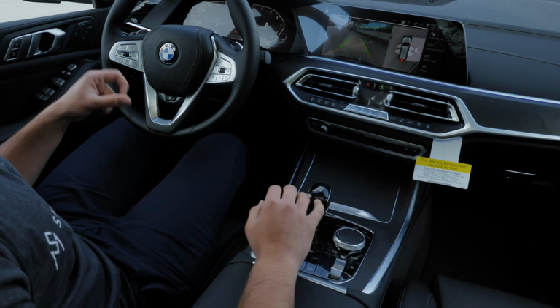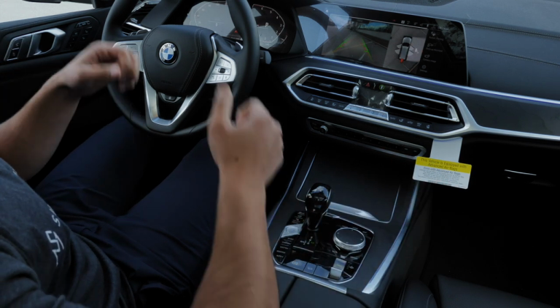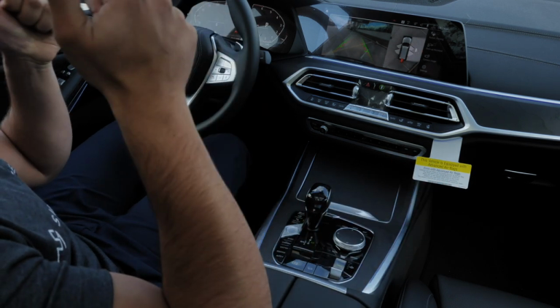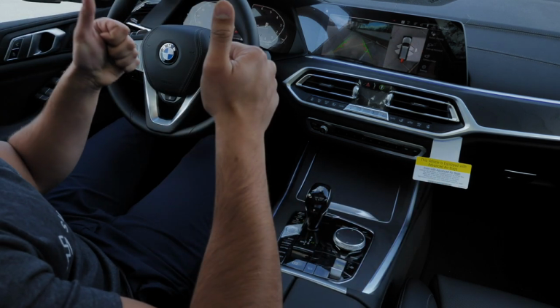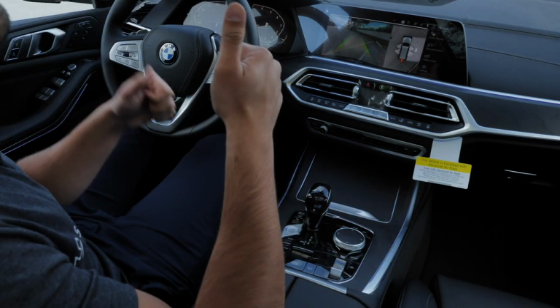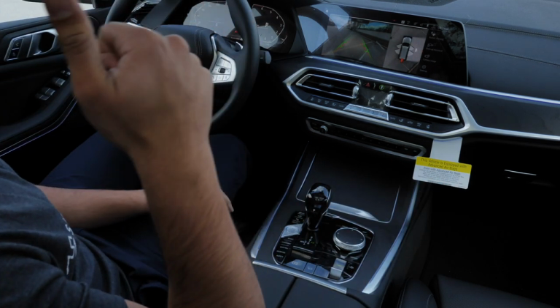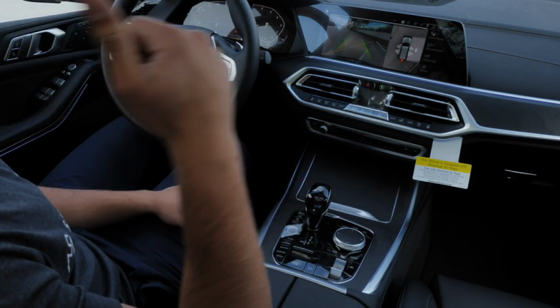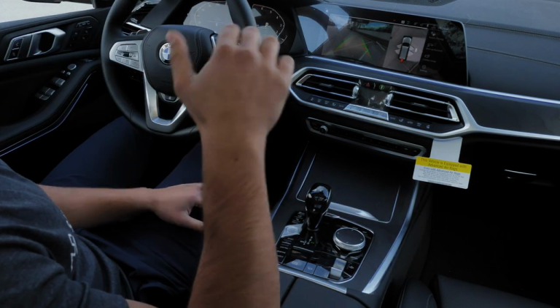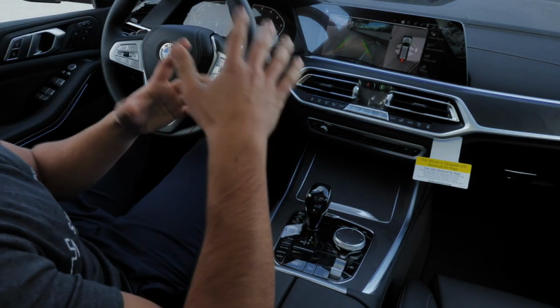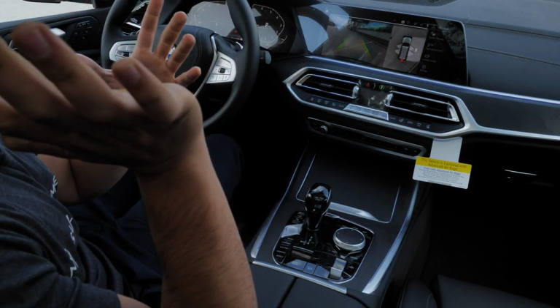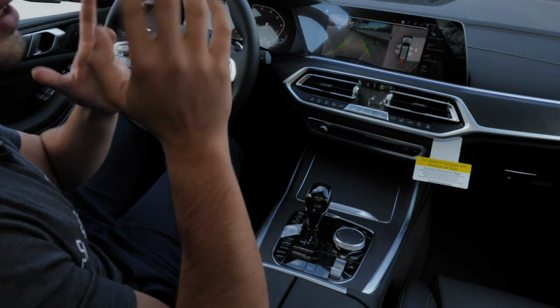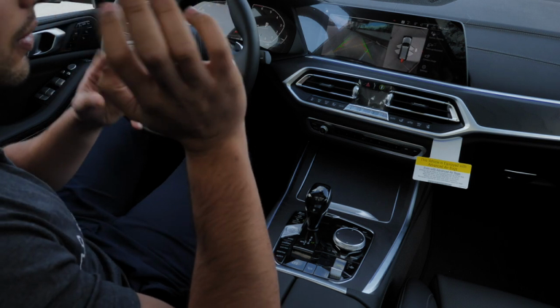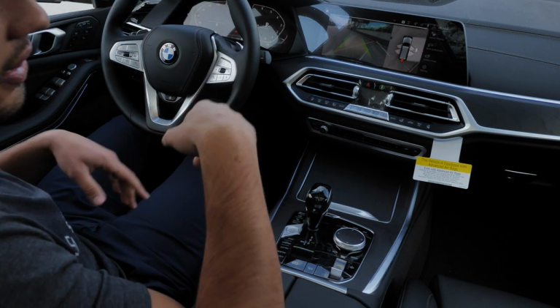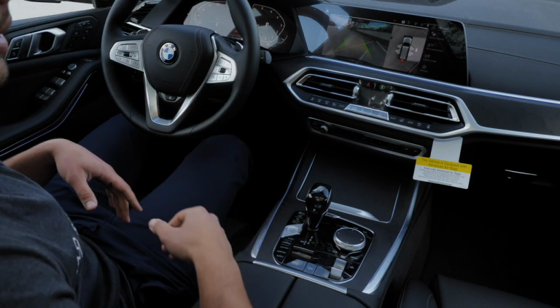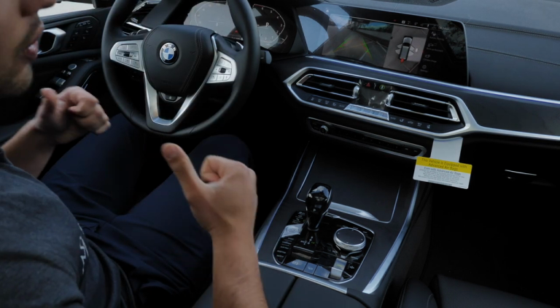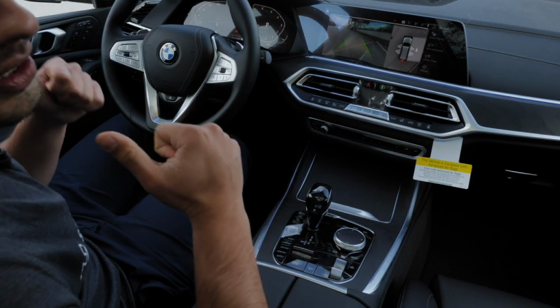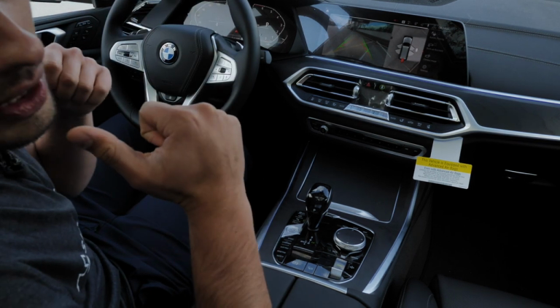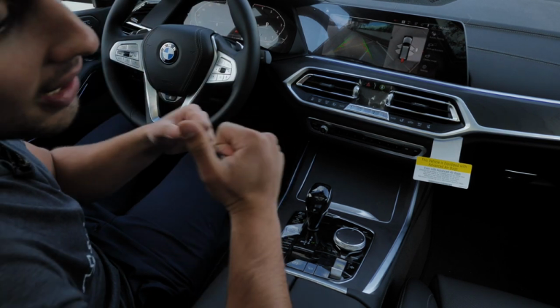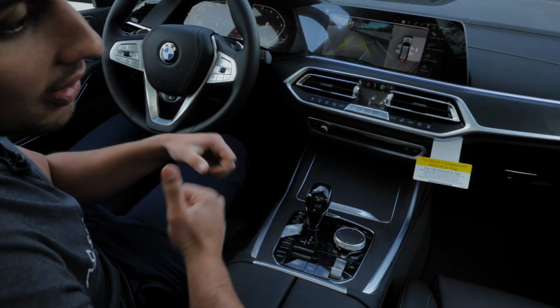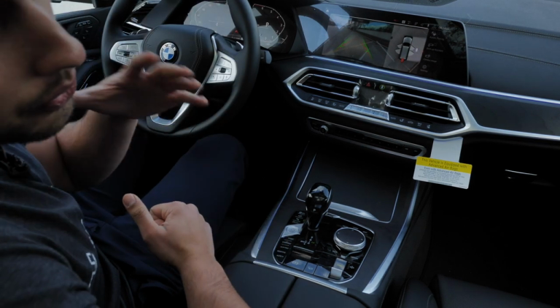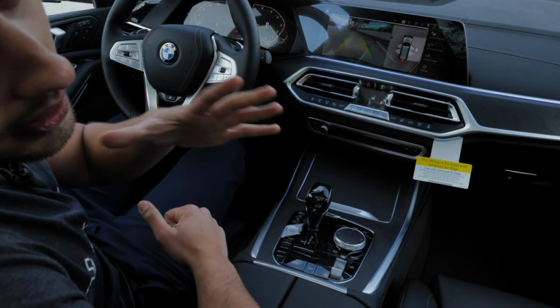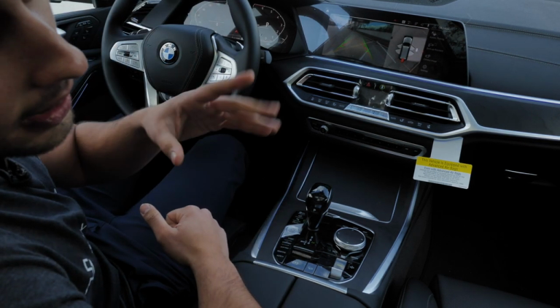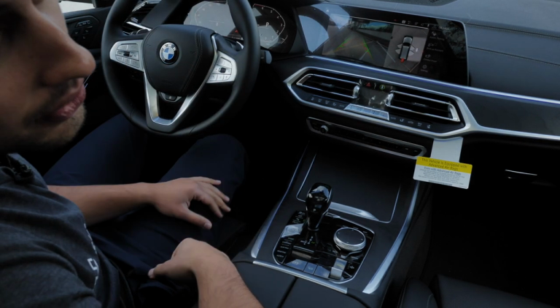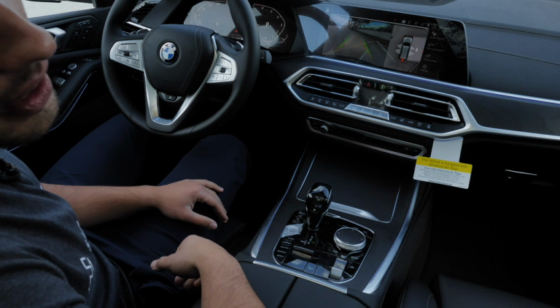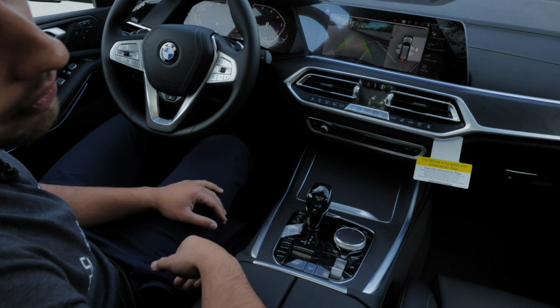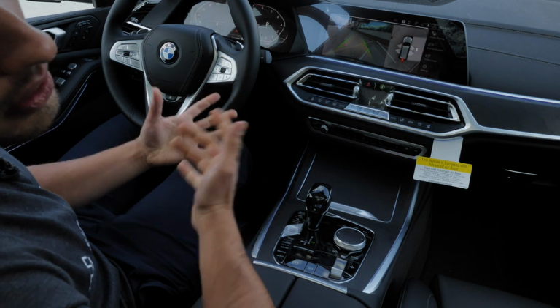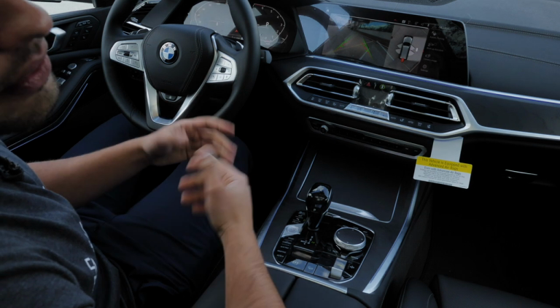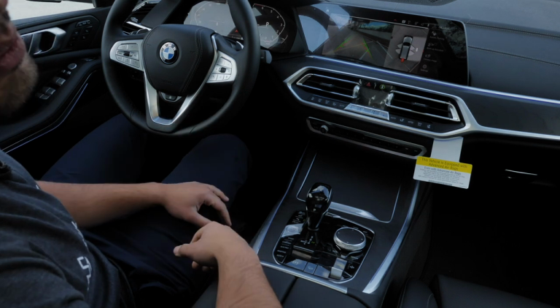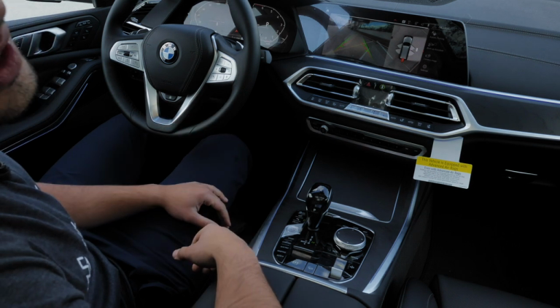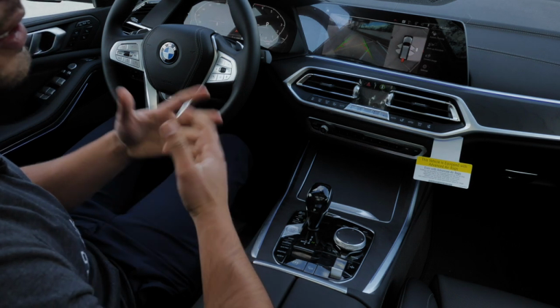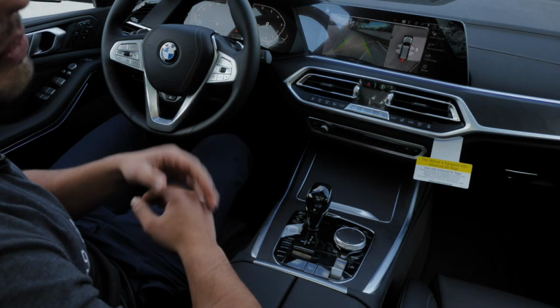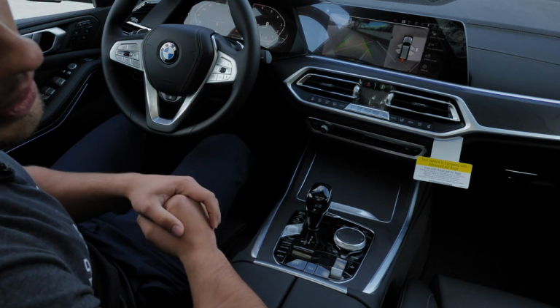You'll see a shot of the roof that is completely glass and looks gorgeous. We'll go over some of the back of this car, which is really the game changer in the X7 versus everything previous in BMW's lineup.